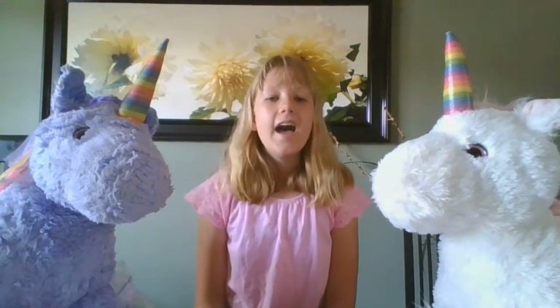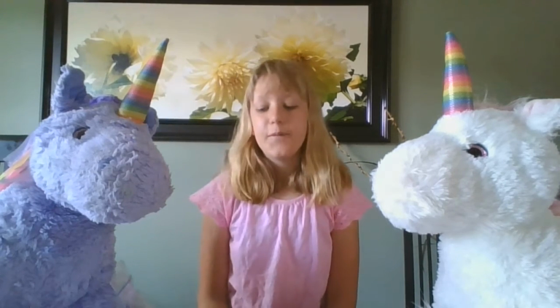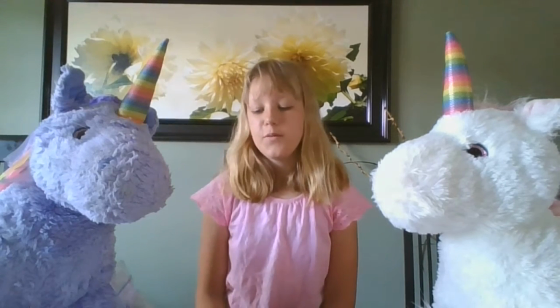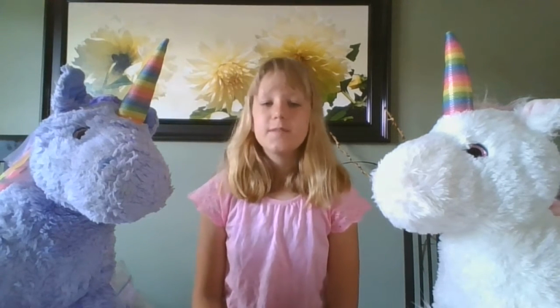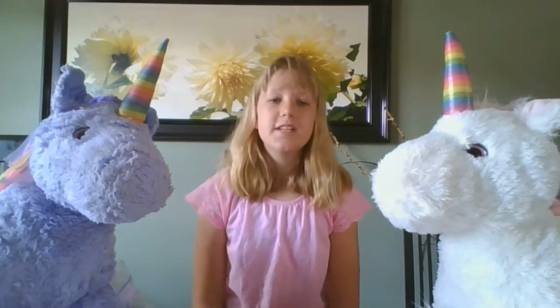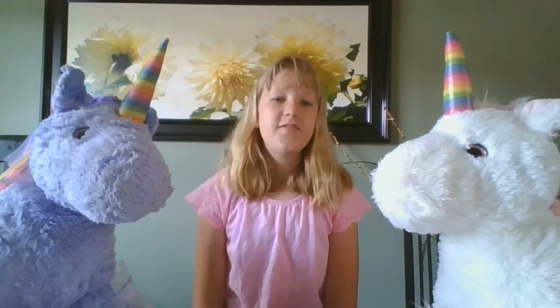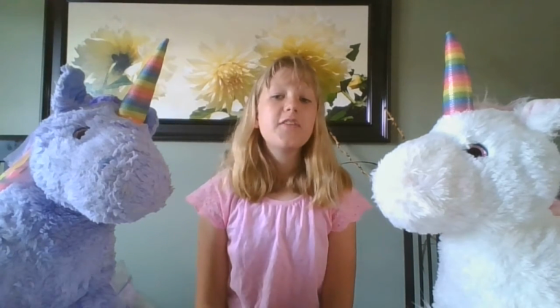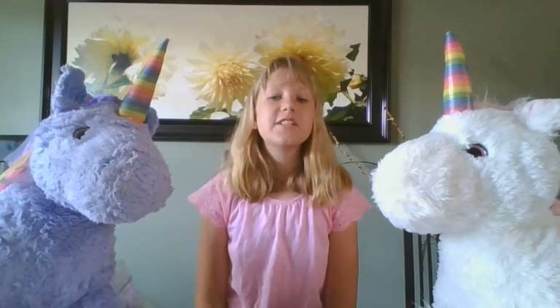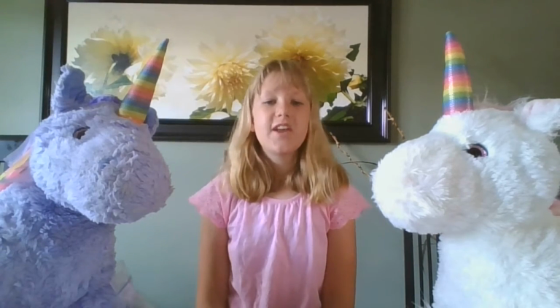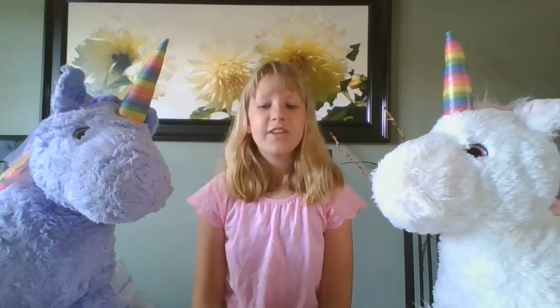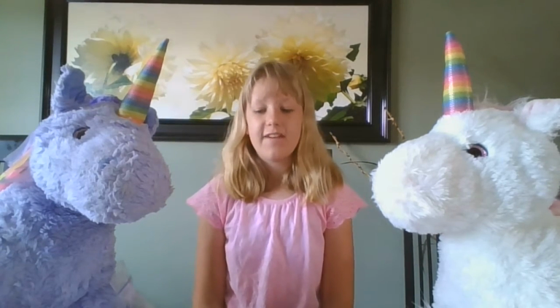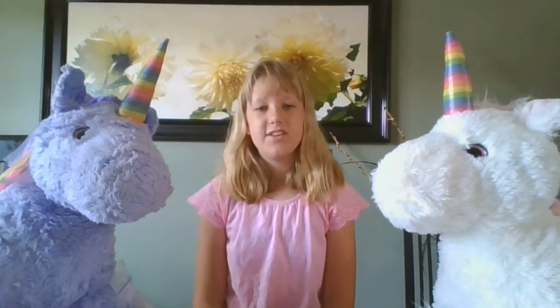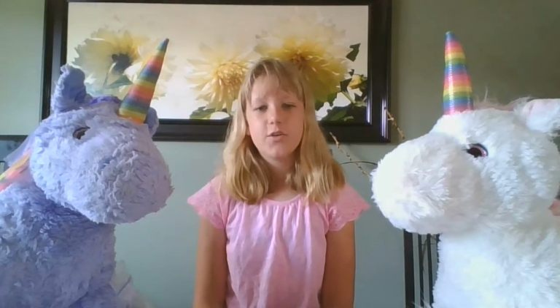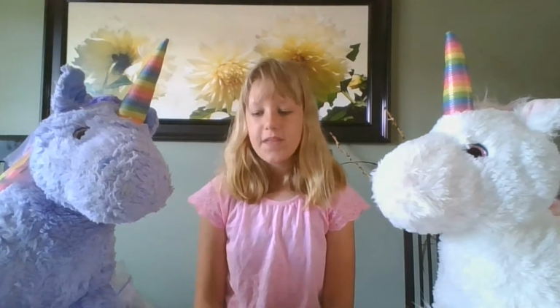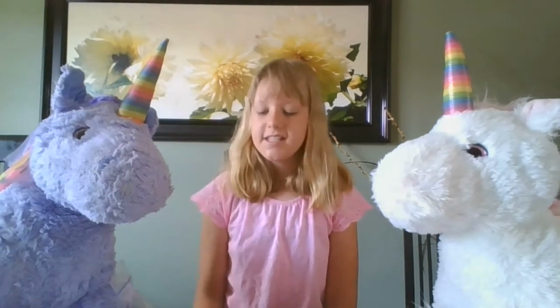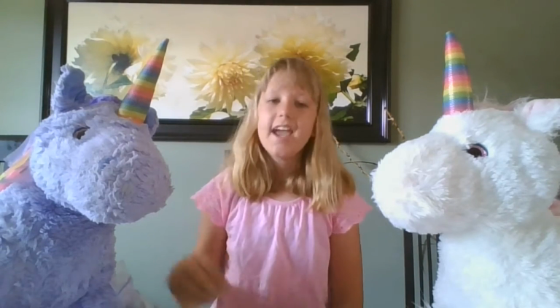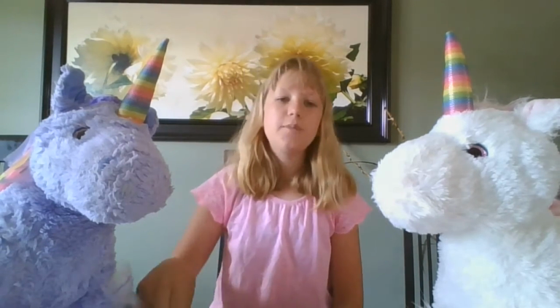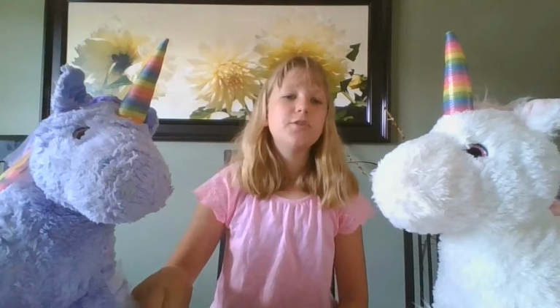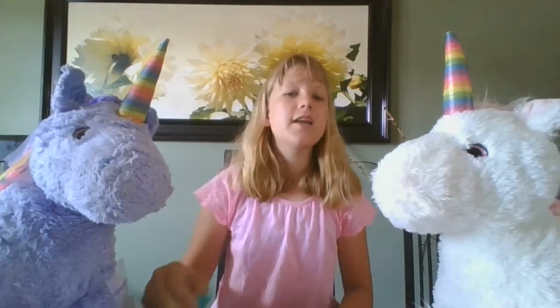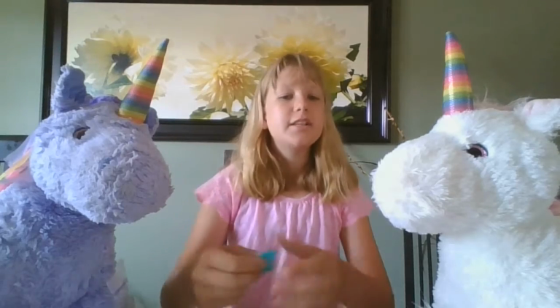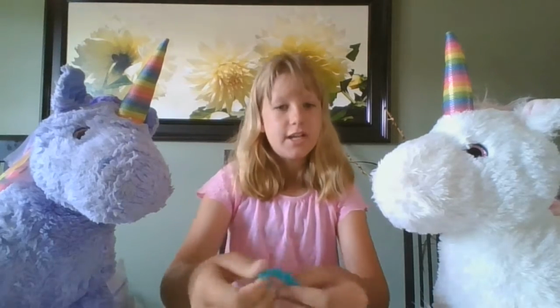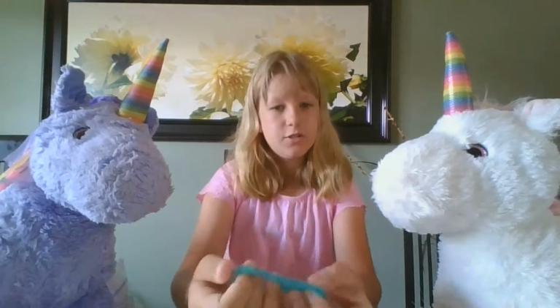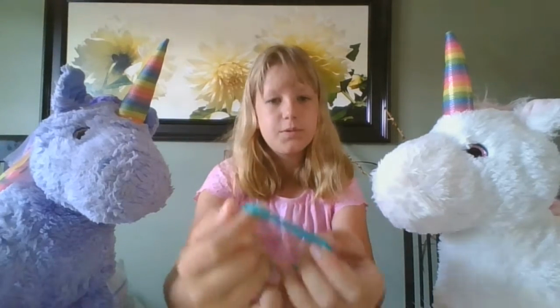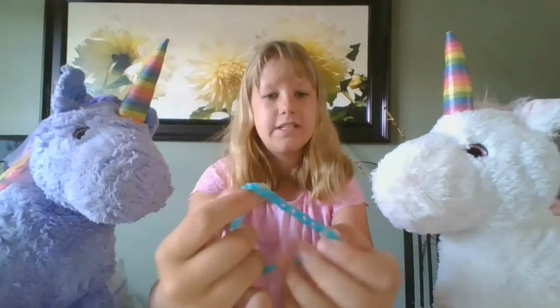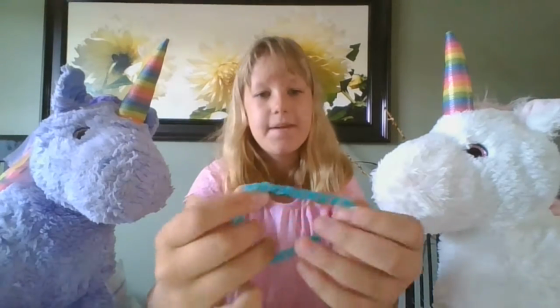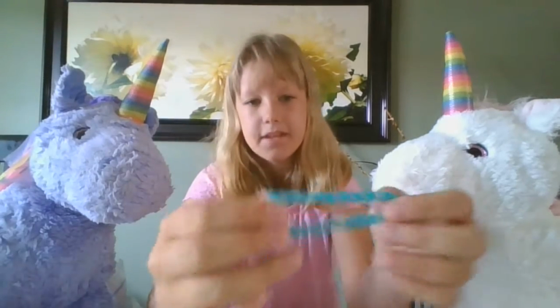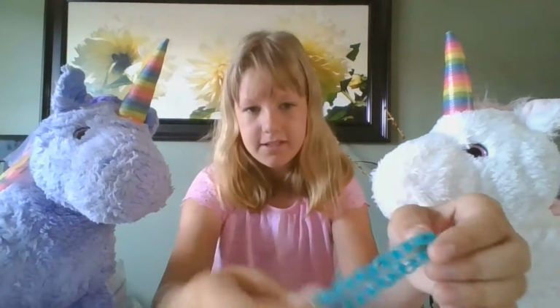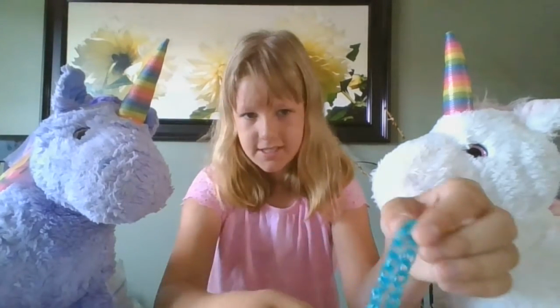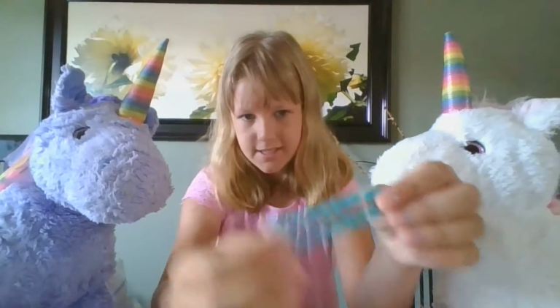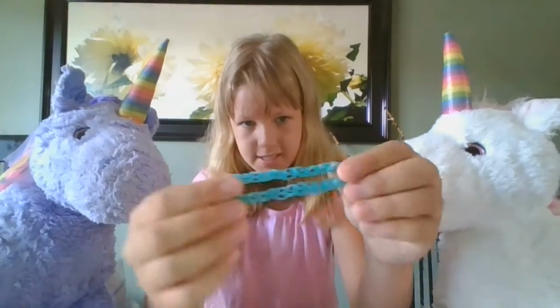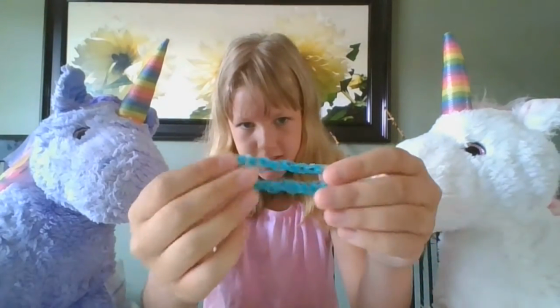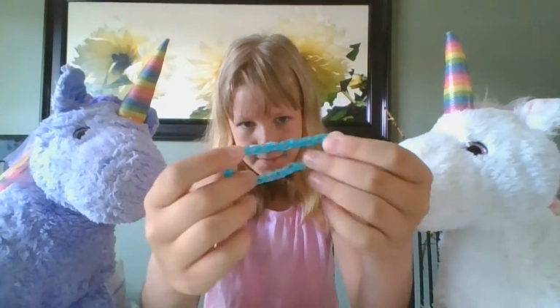Hello and welcome to the very first video of the Crafty Unicorn. Today I'll be showing you how to make the chain loop bracelet. It looks like this, as you can see.